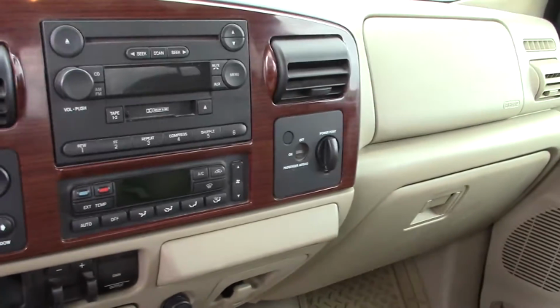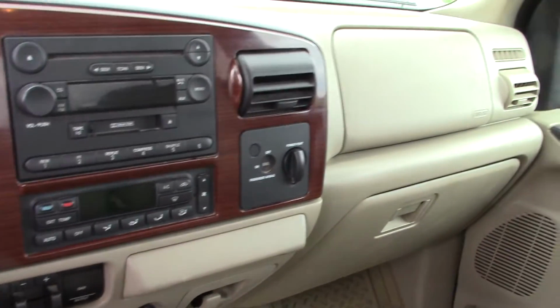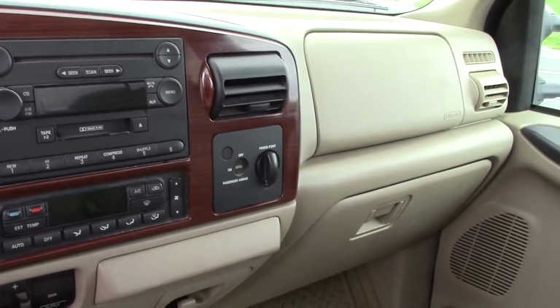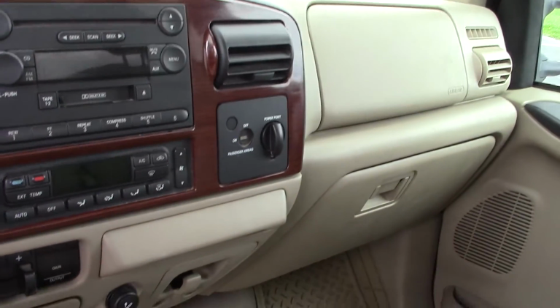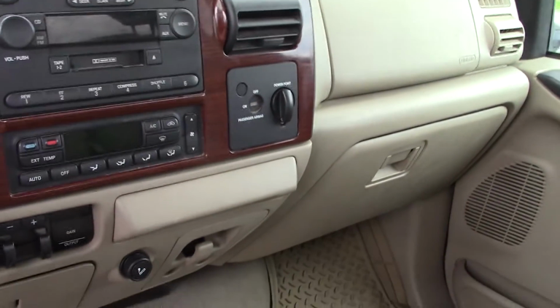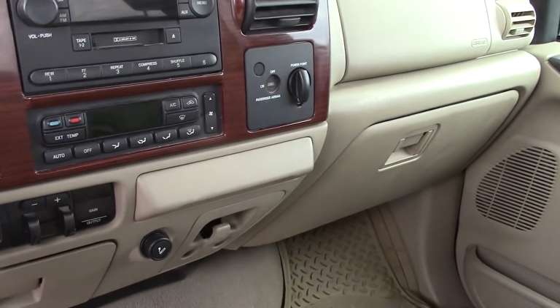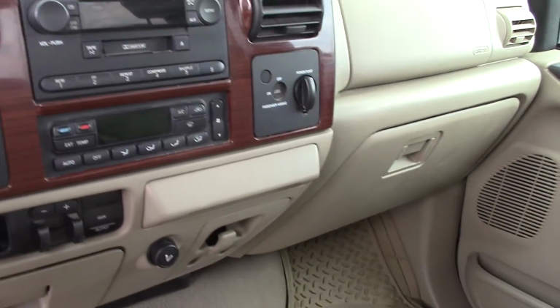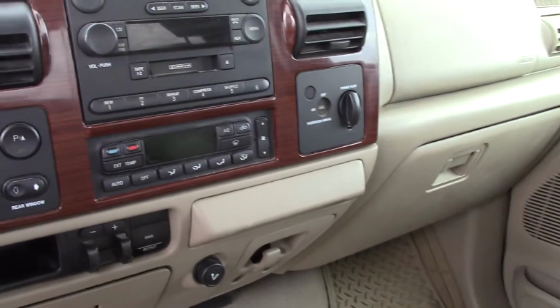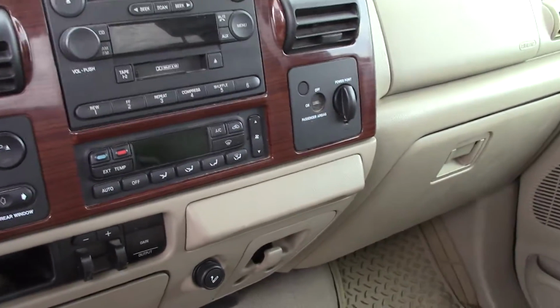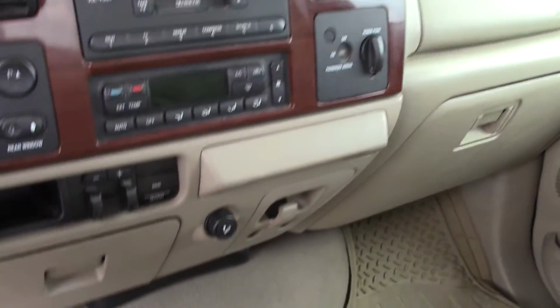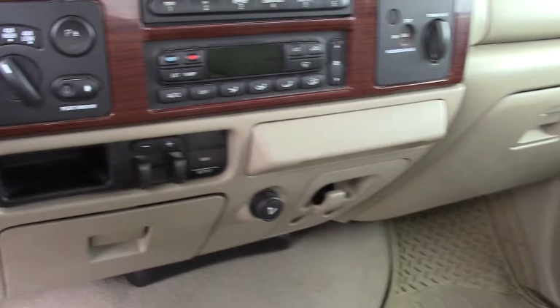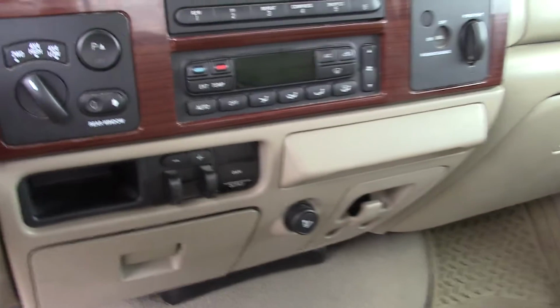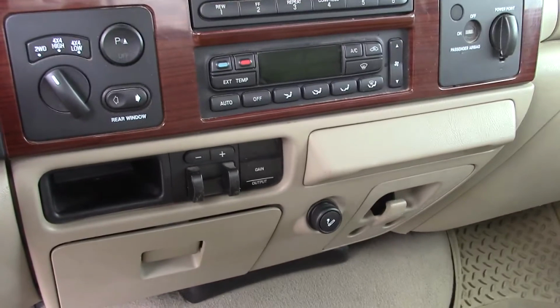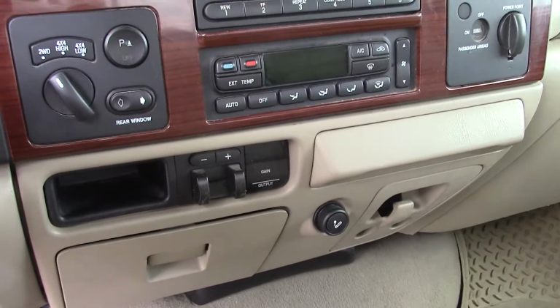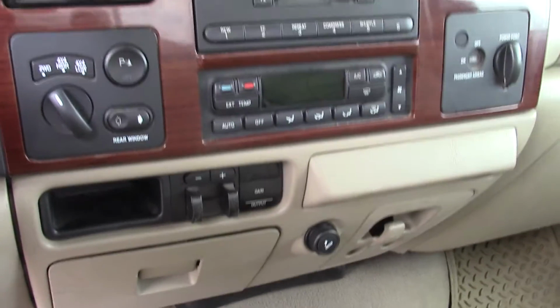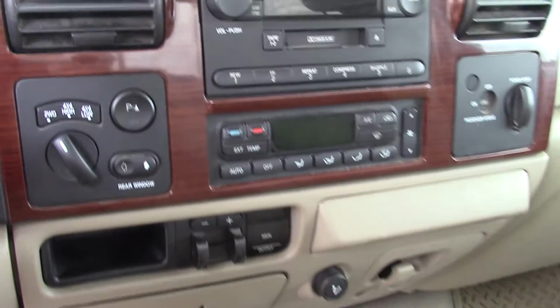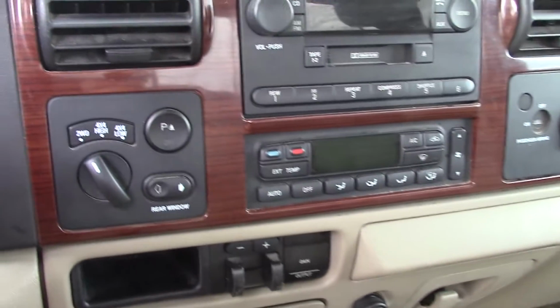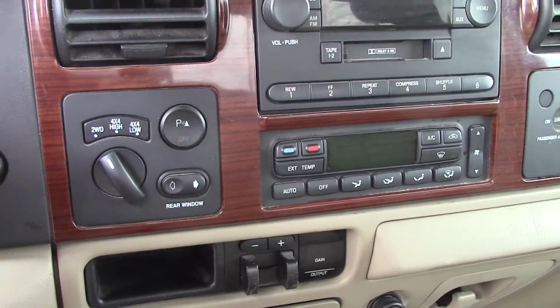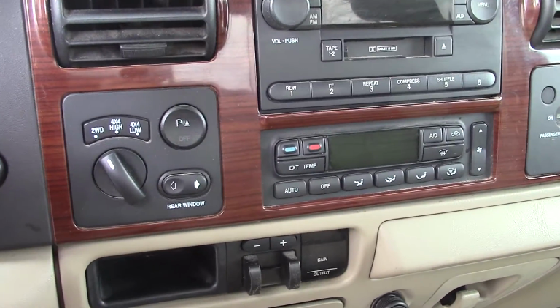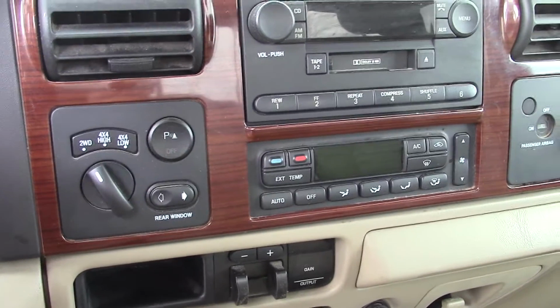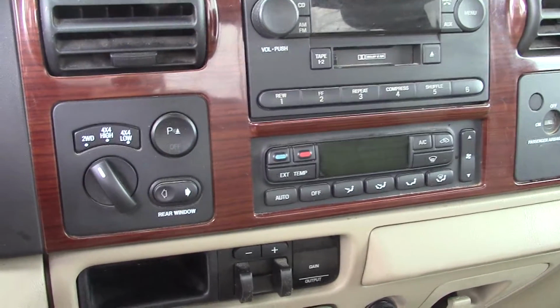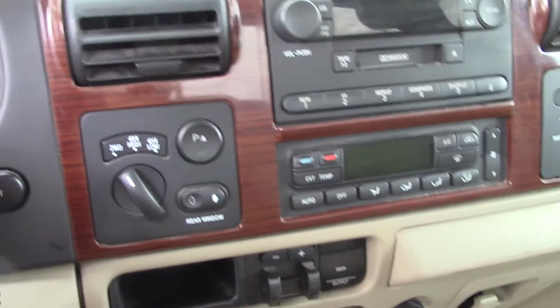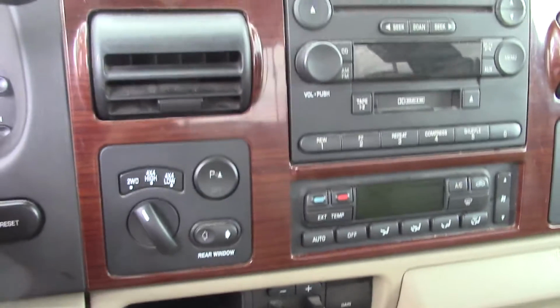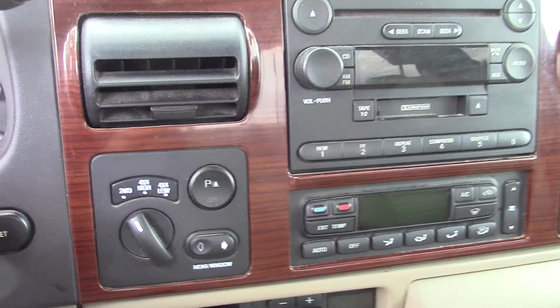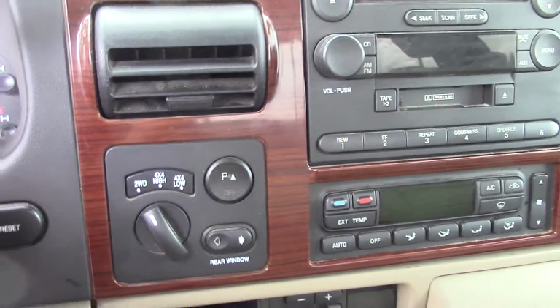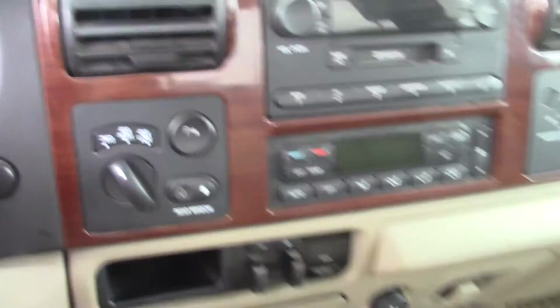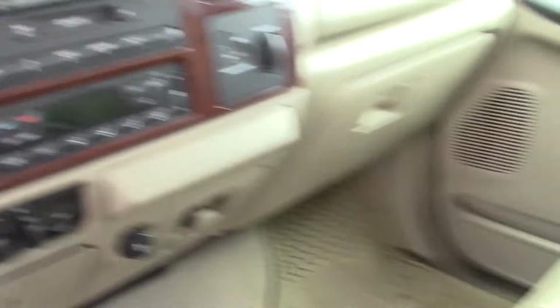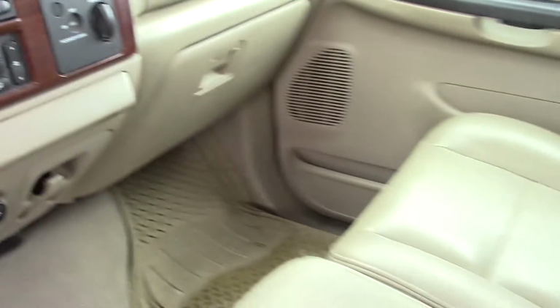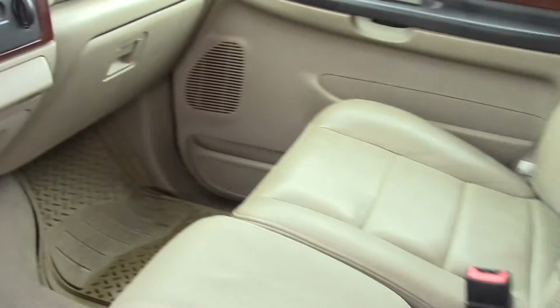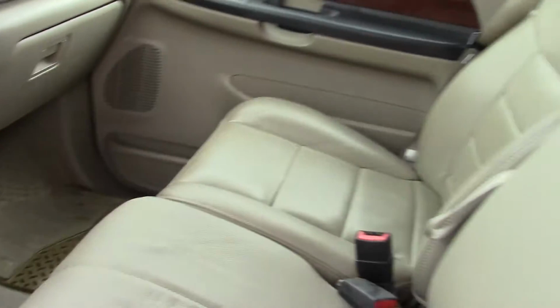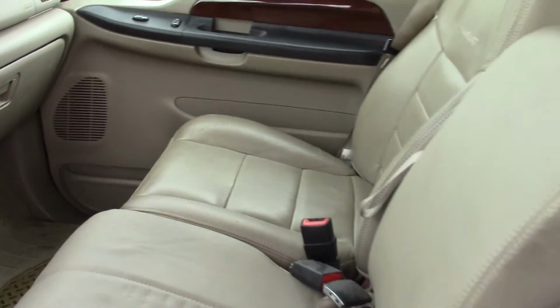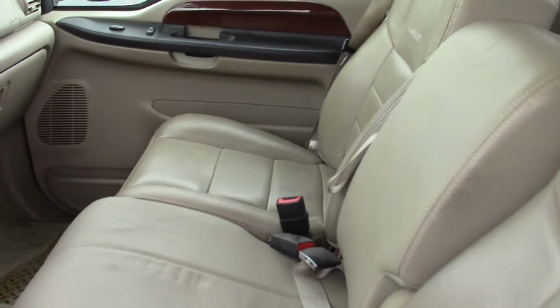CD player, you've got your electronic temperature control, integrated brake controller, power sliding back glass. Of course it is four wheel drive. Leather interior.